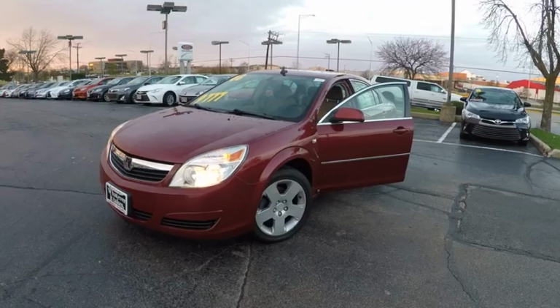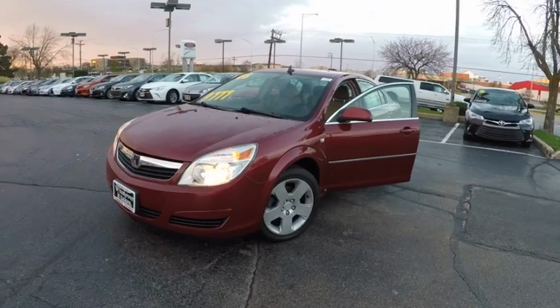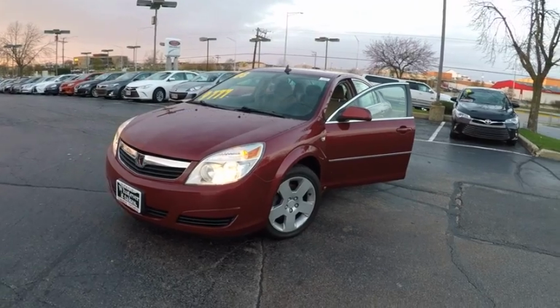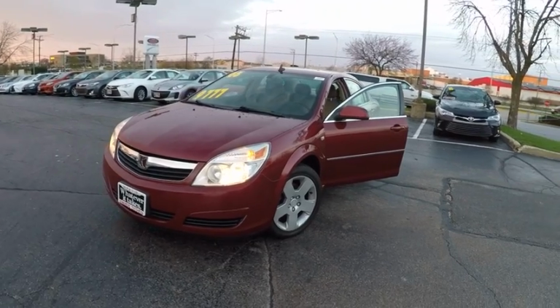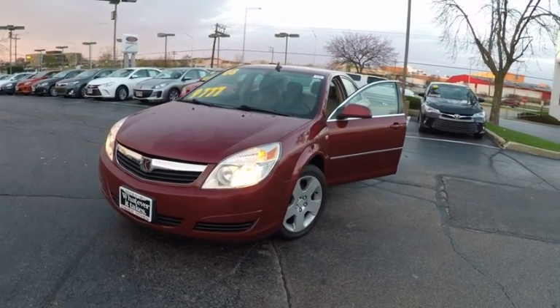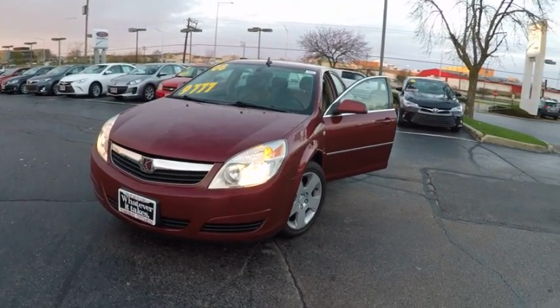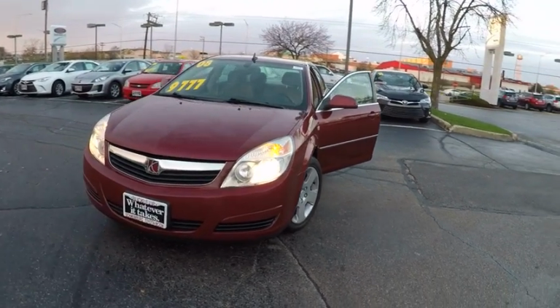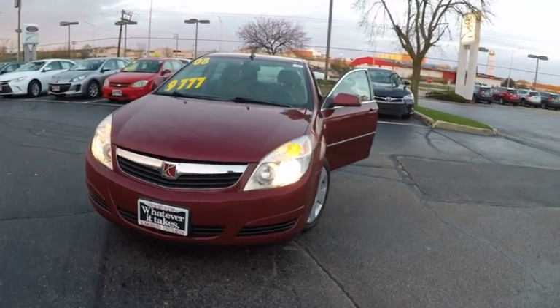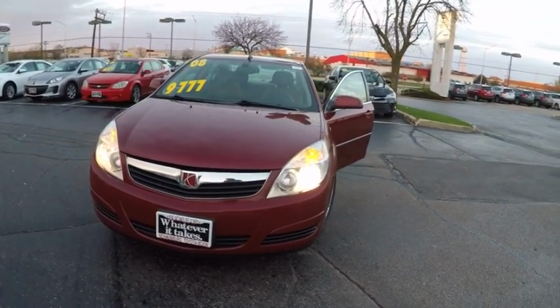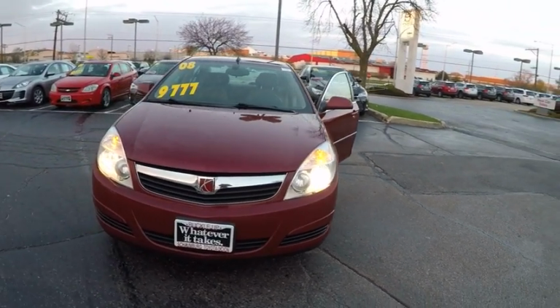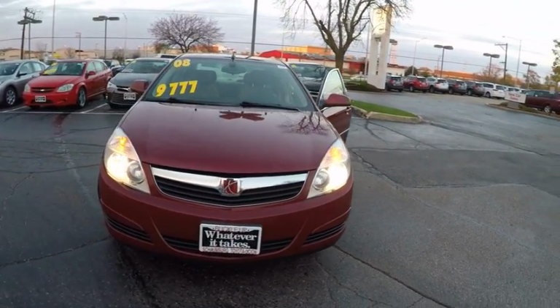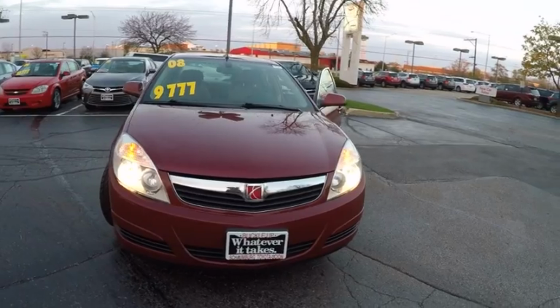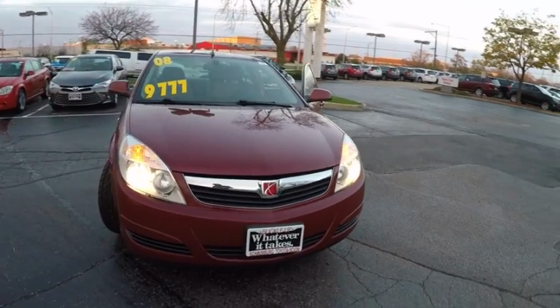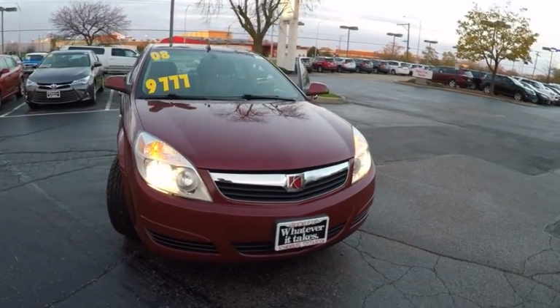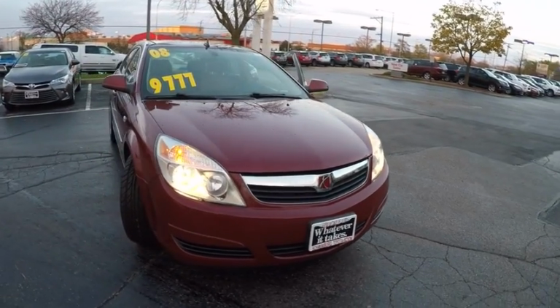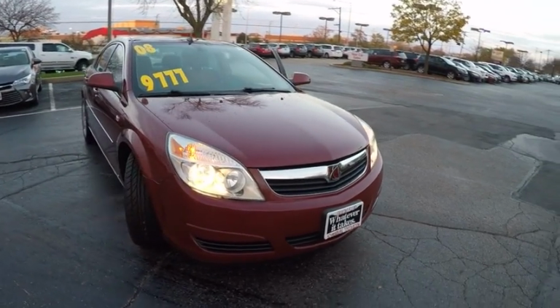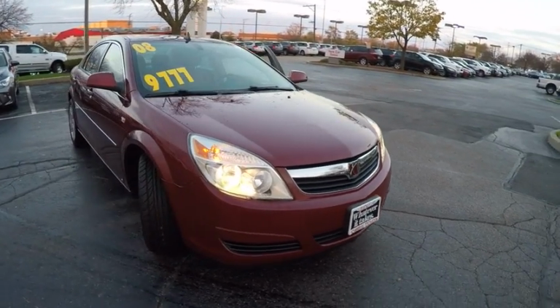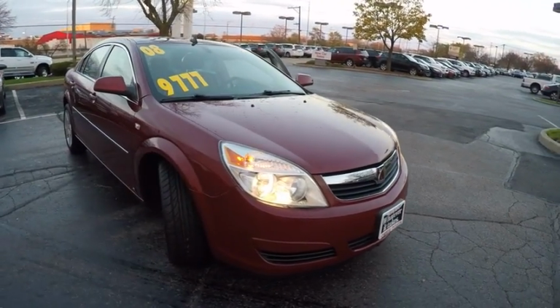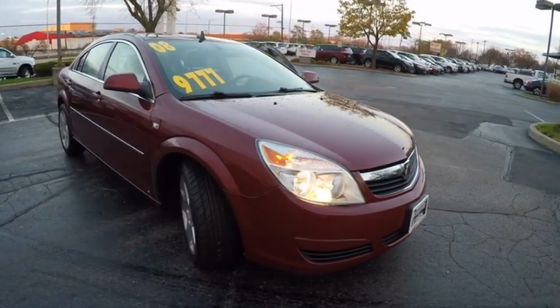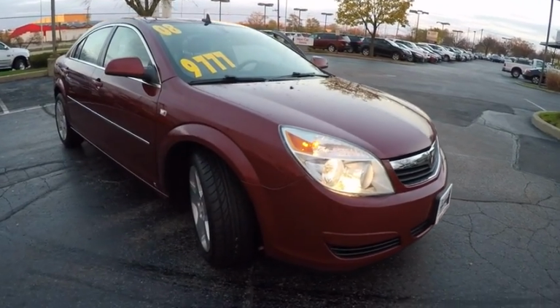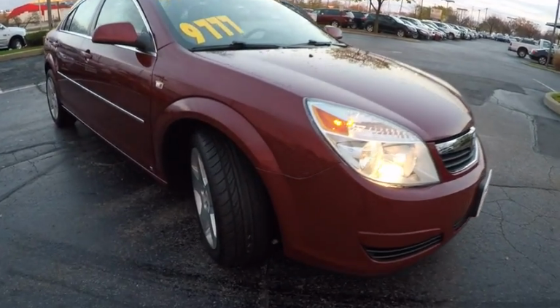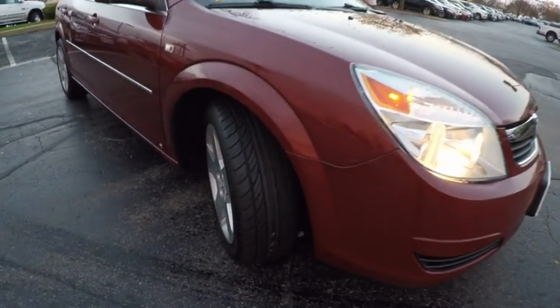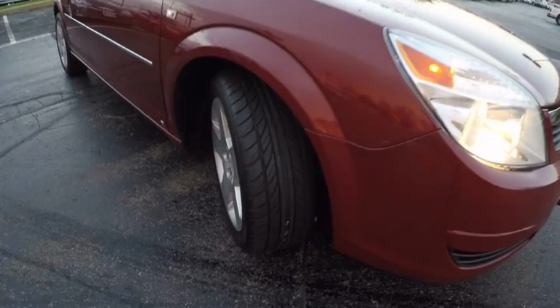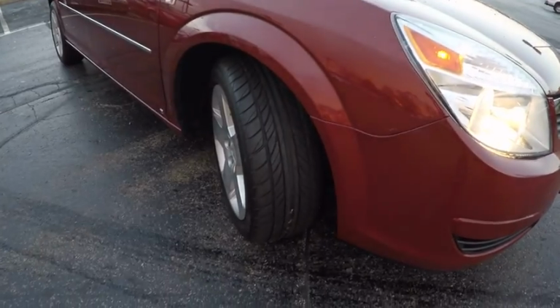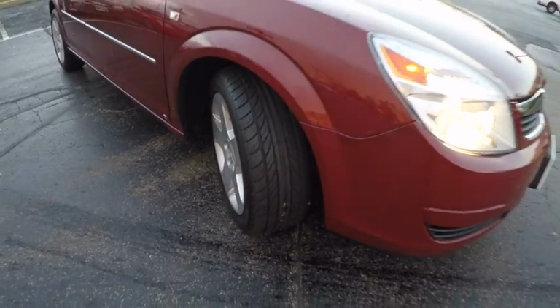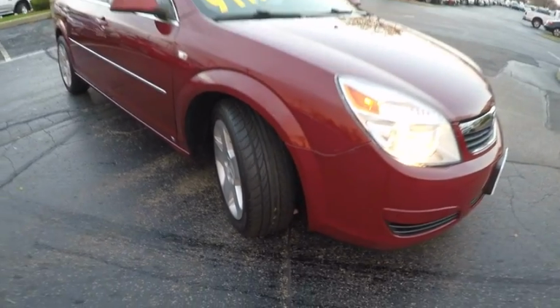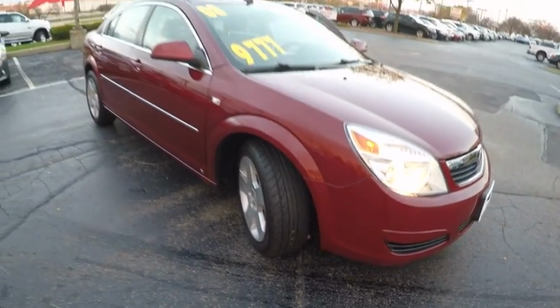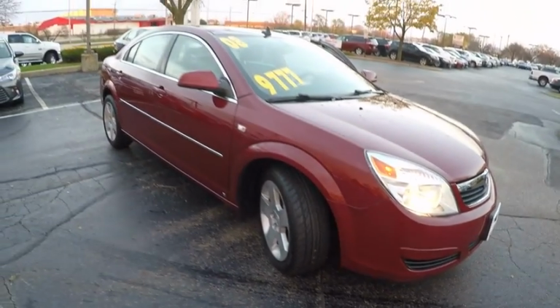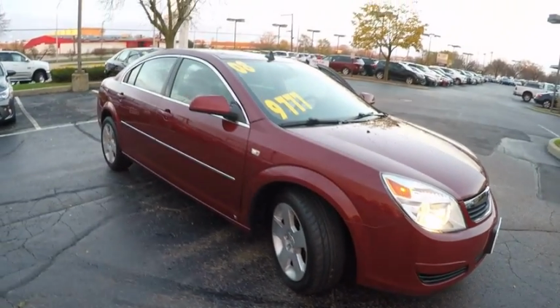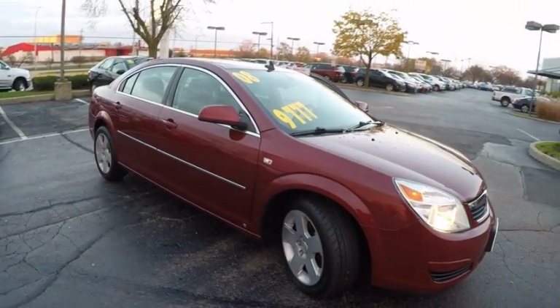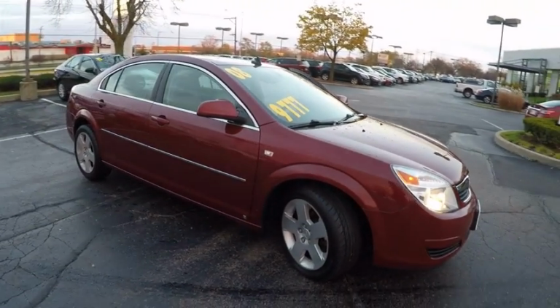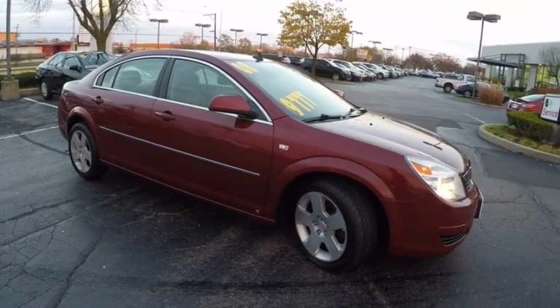The 2008 Aura. The Saturn Aura is an excellent choice among mid-sized sedans. It's modern and fresh with European character and aesthetic flair and is priced below $10,000. This vehicle has less than 100,000 miles.